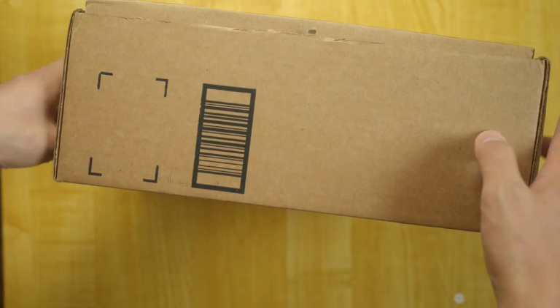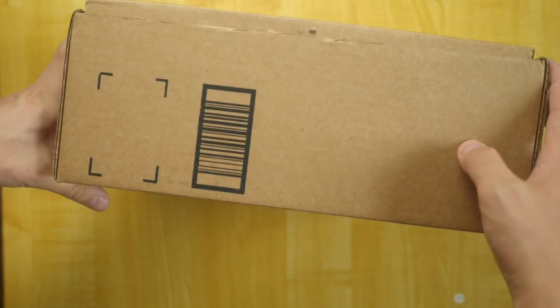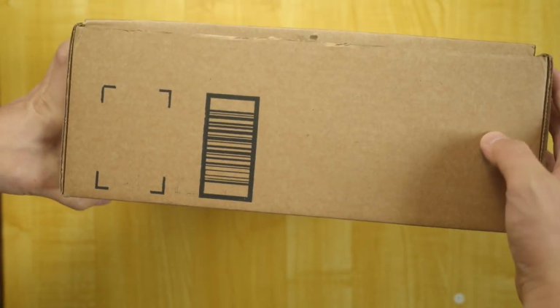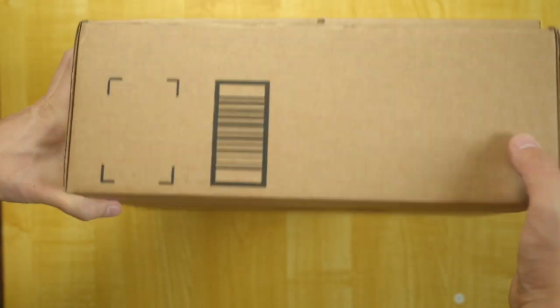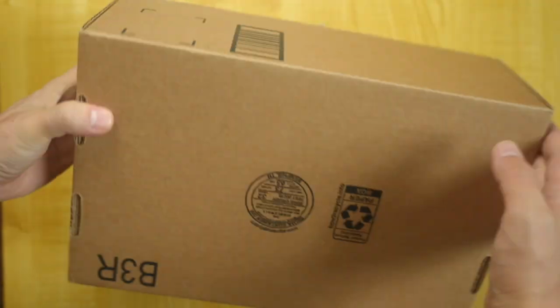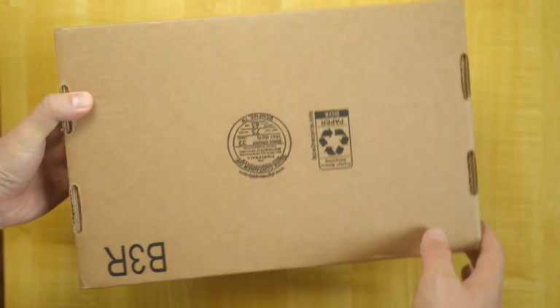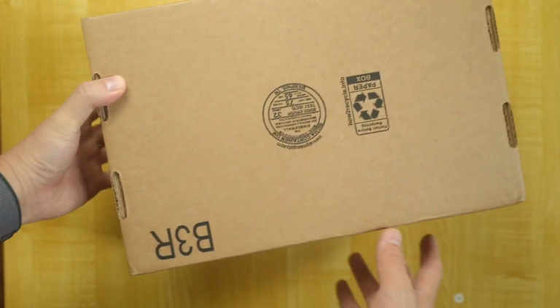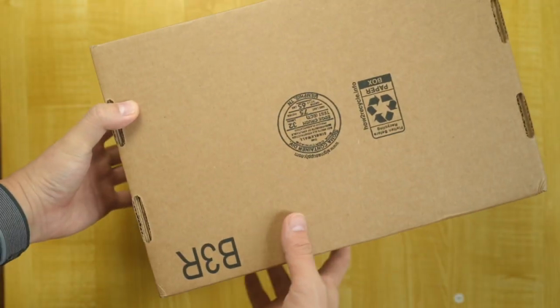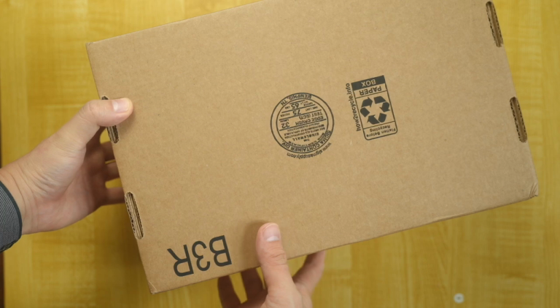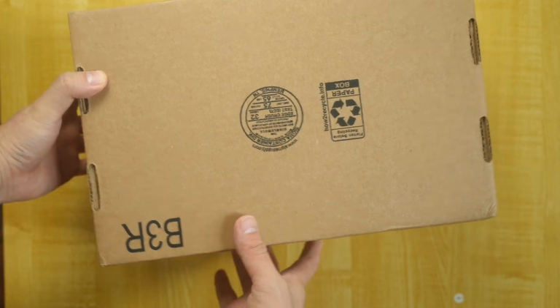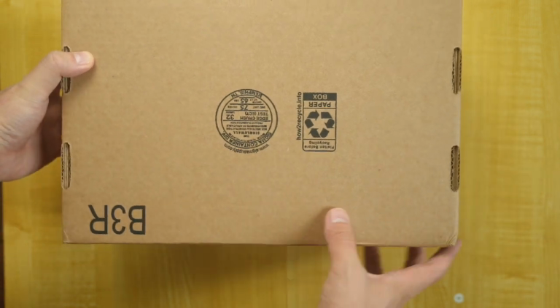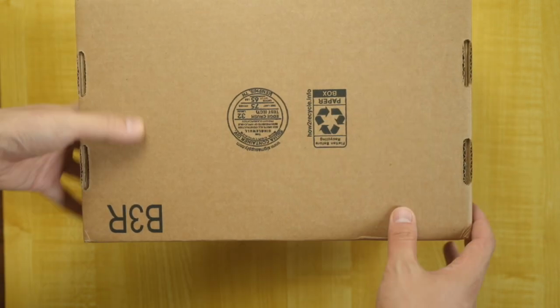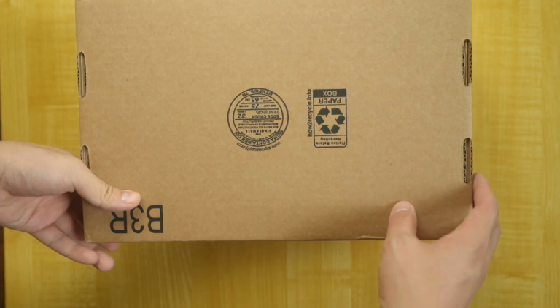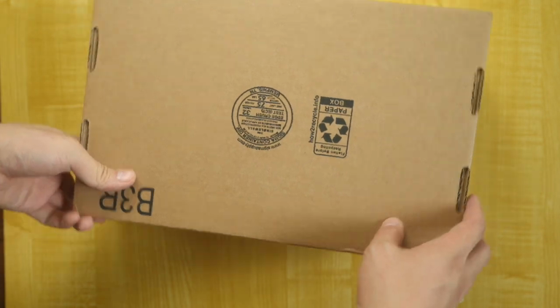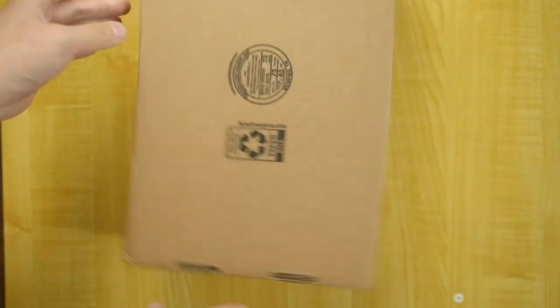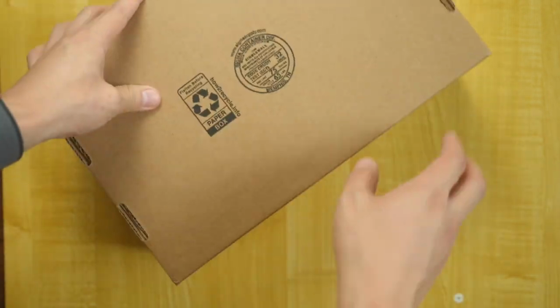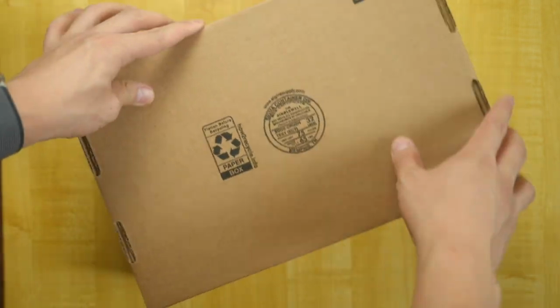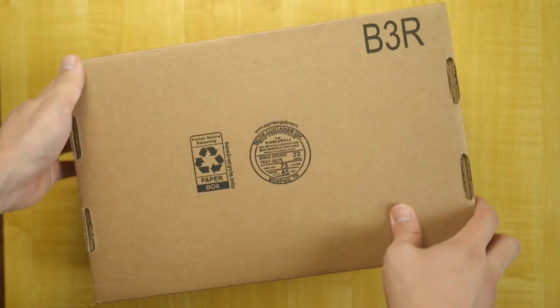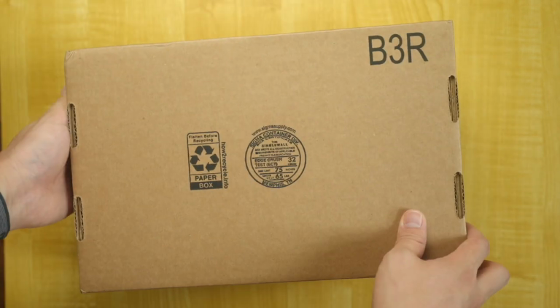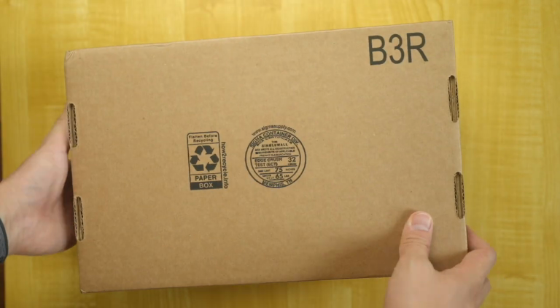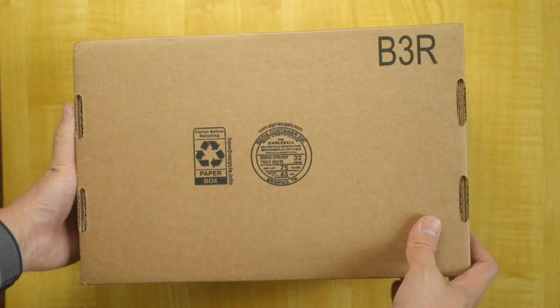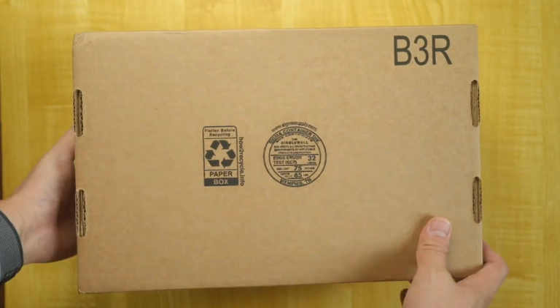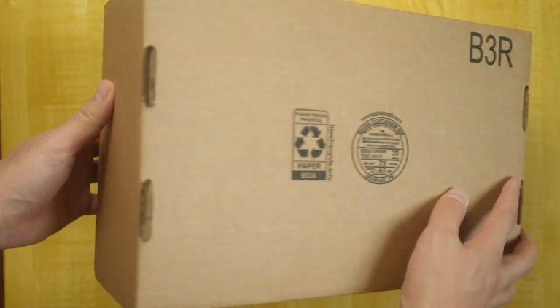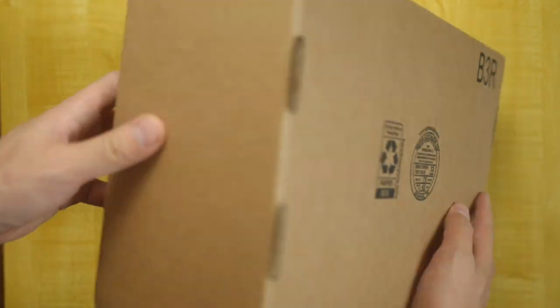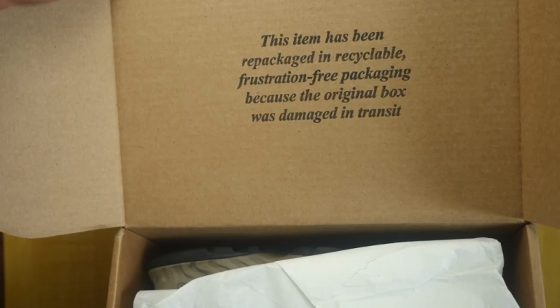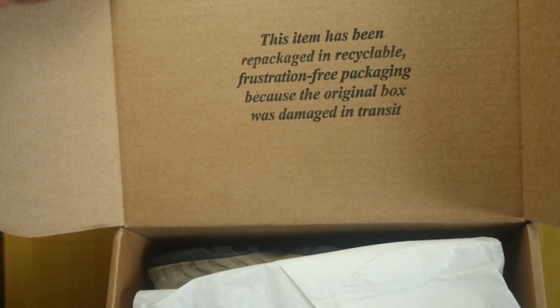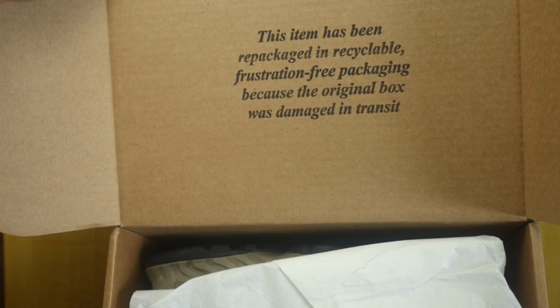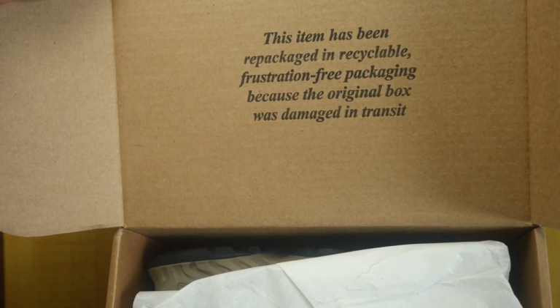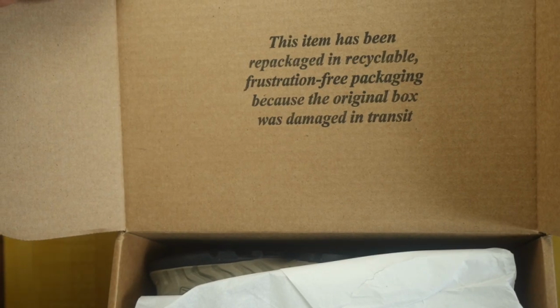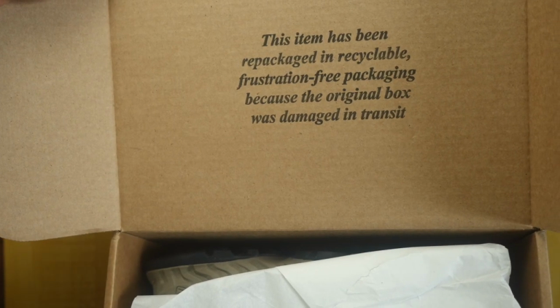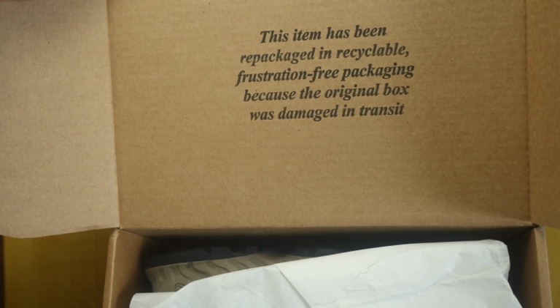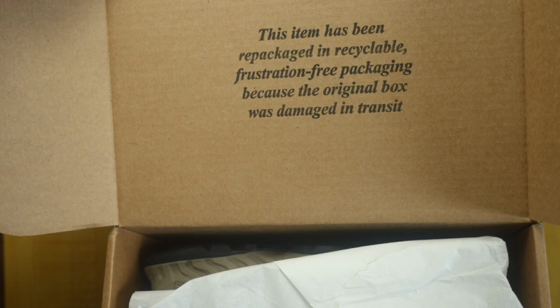I actually ordered this pair from Amazon. It came in a general package with no Keen branding on it. On the box, it says that the shoe has been repackaged.